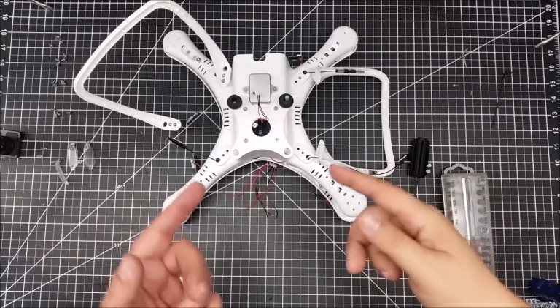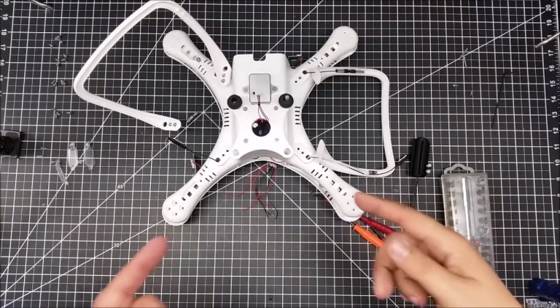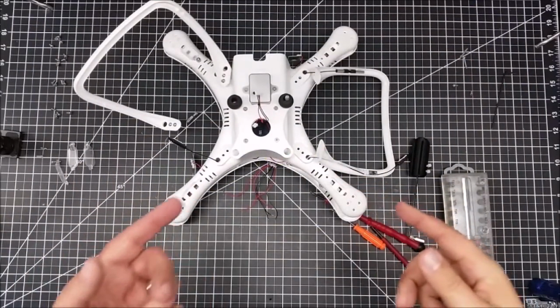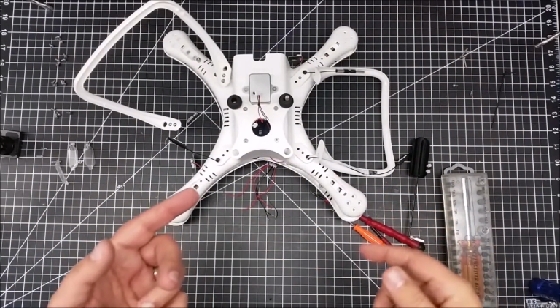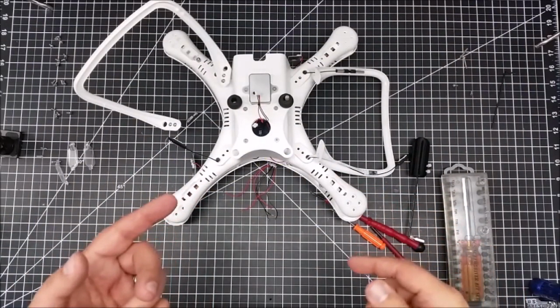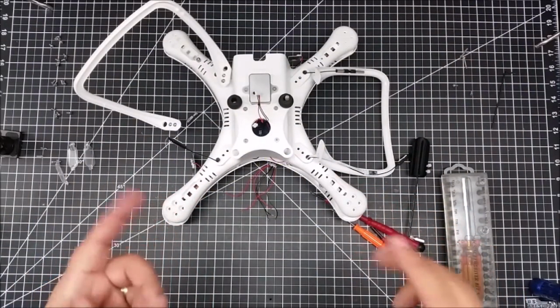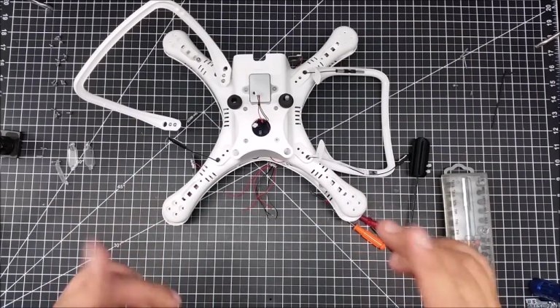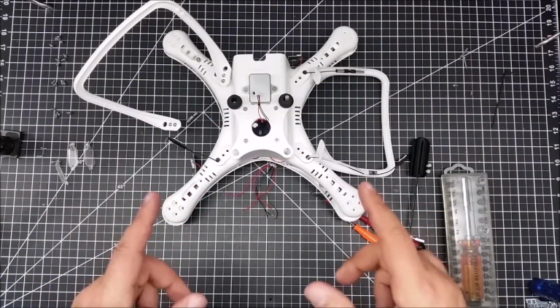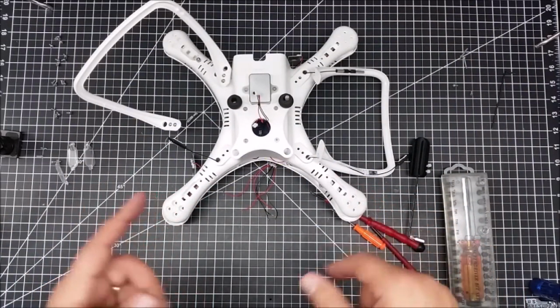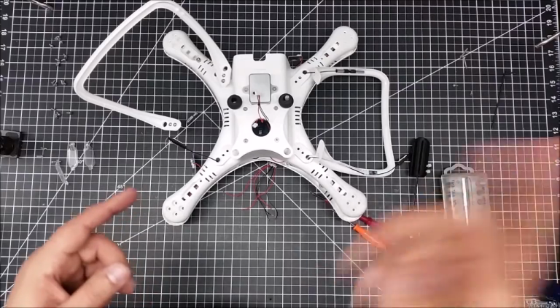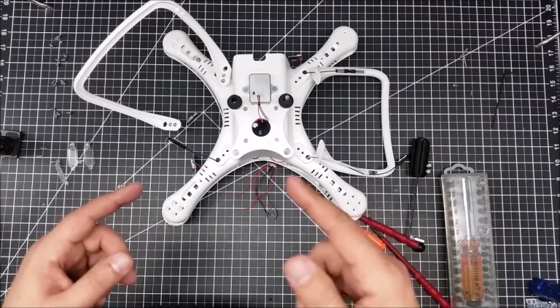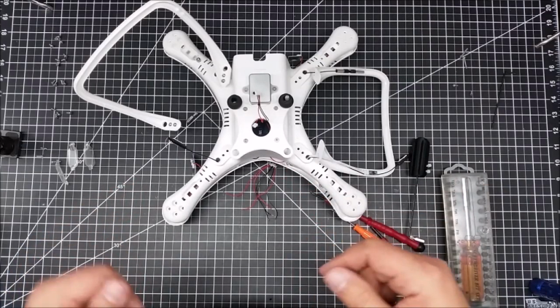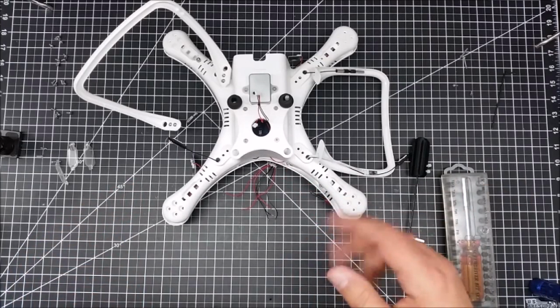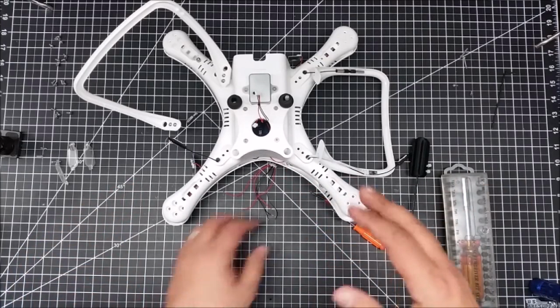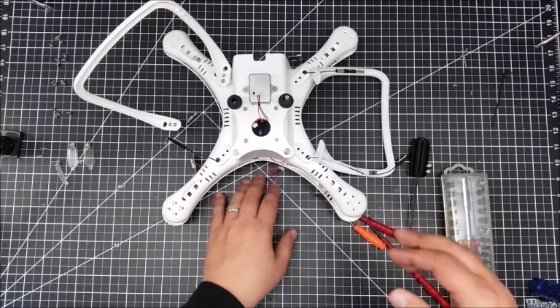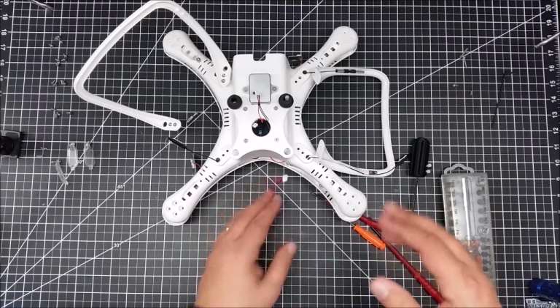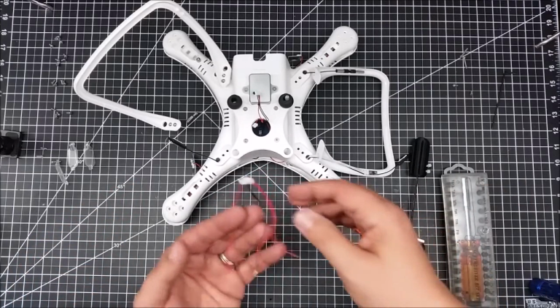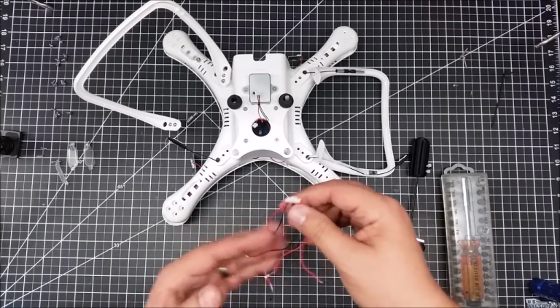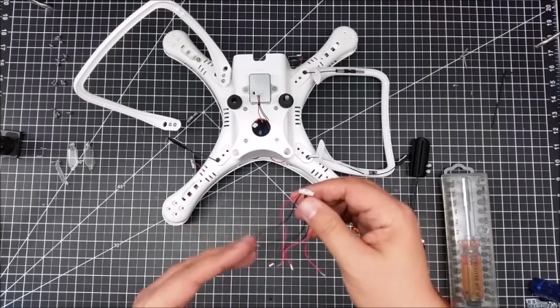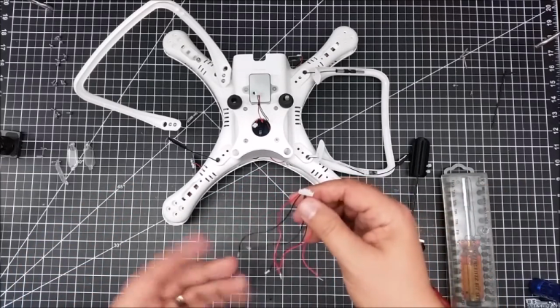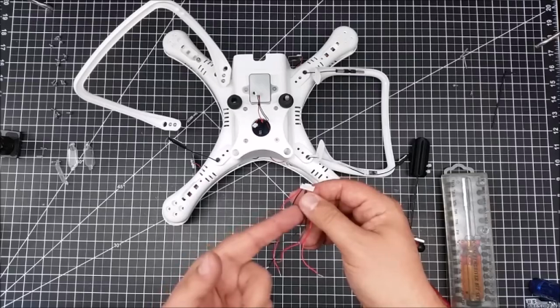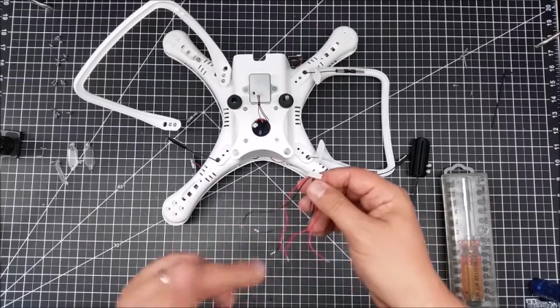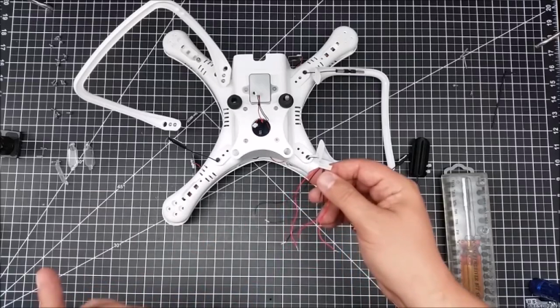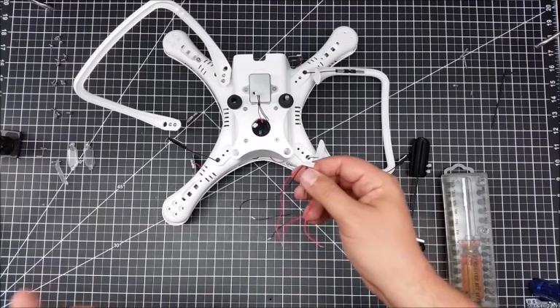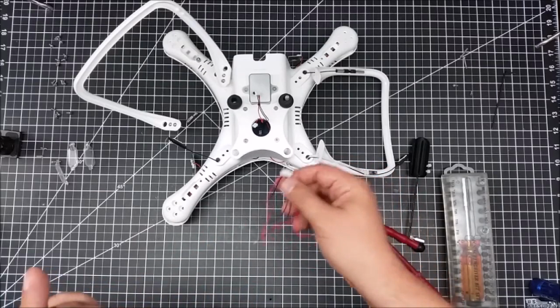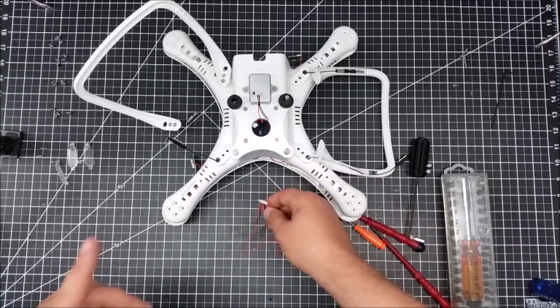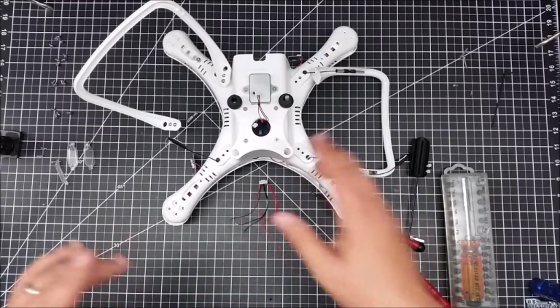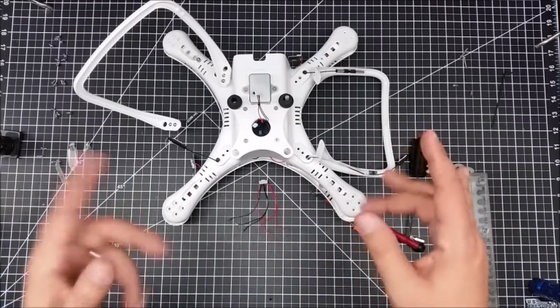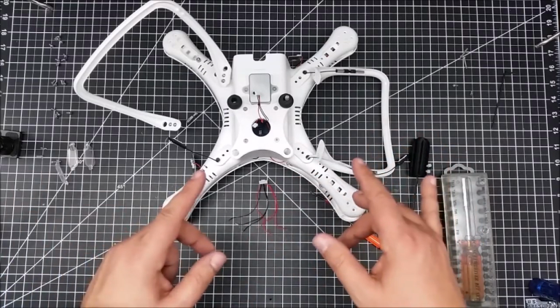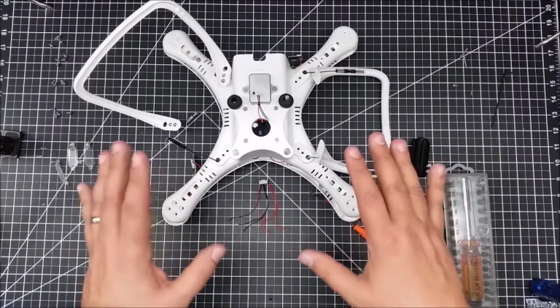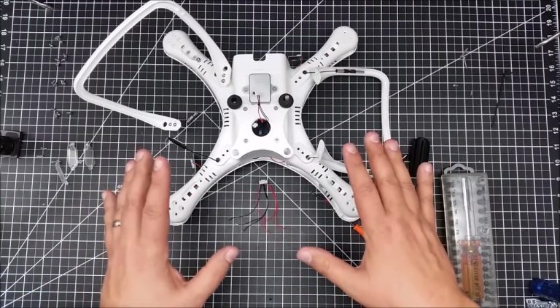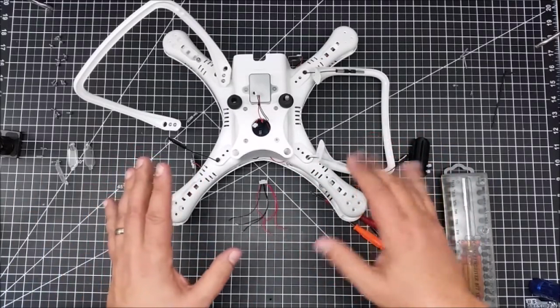Welcome to this edition of Videodrome by DIY3Dtech.com. I want to do a little bit of follow-up on the last video — I've taken this apart and this is what I got. One of the things I want to mention is I think this is a newer Up-Air model.